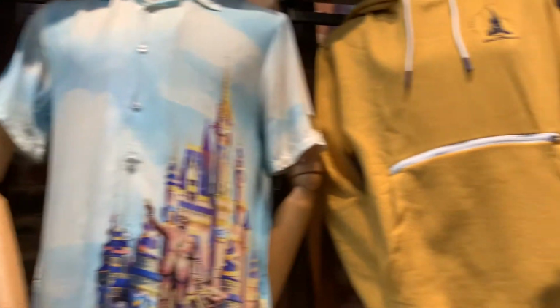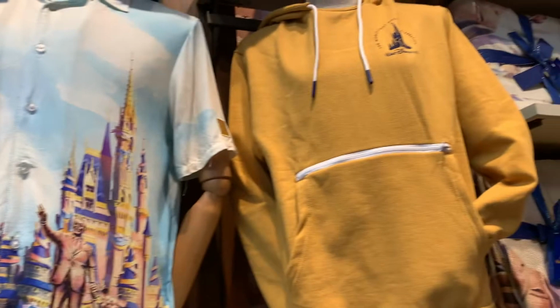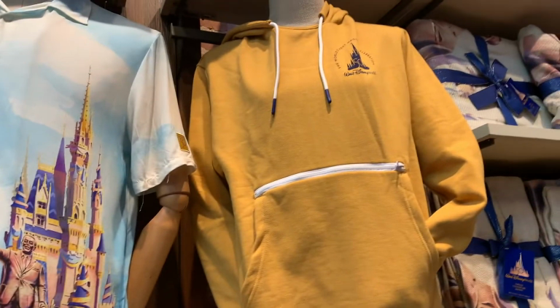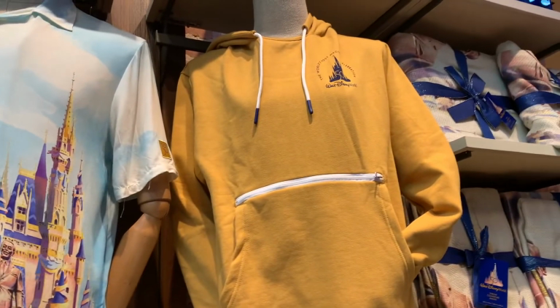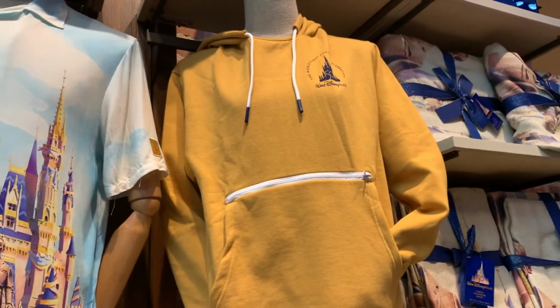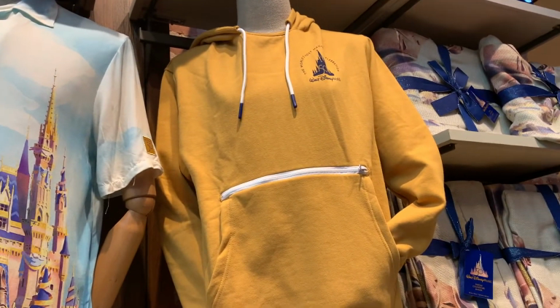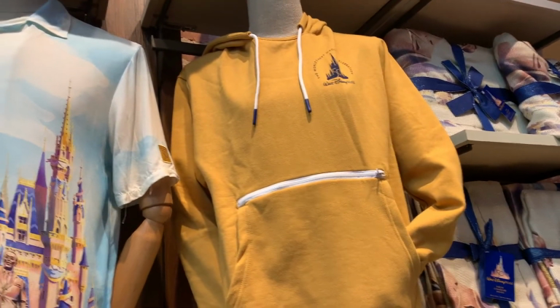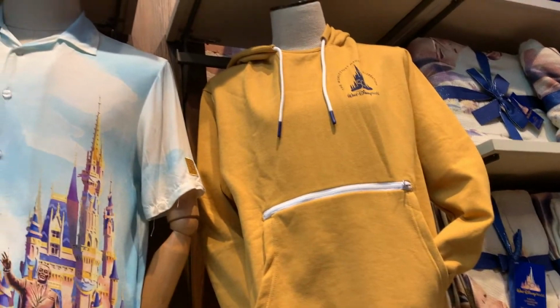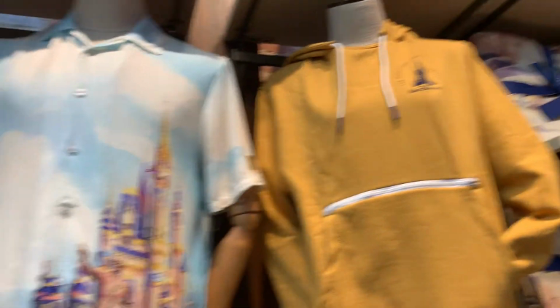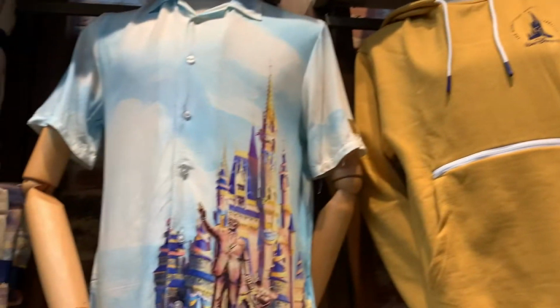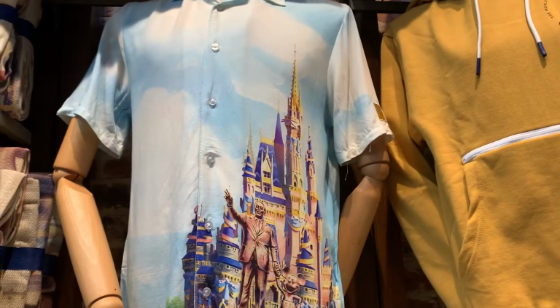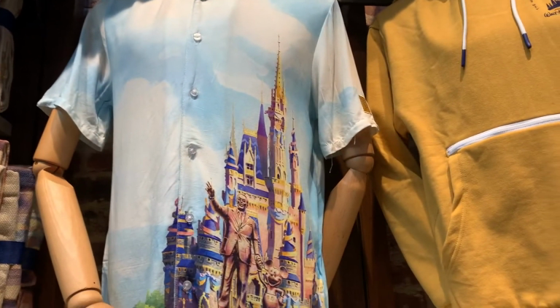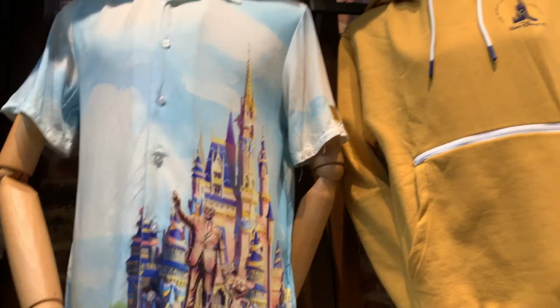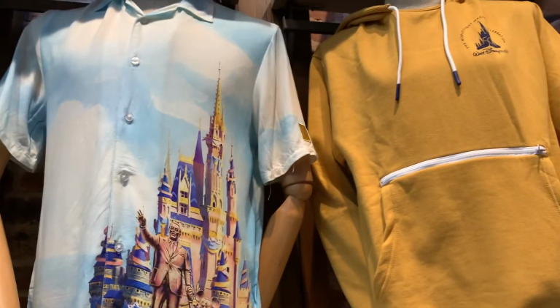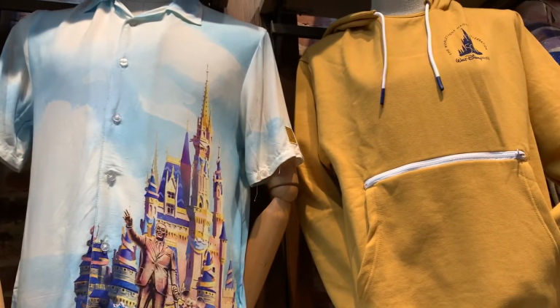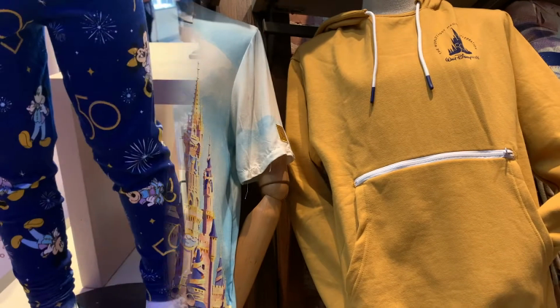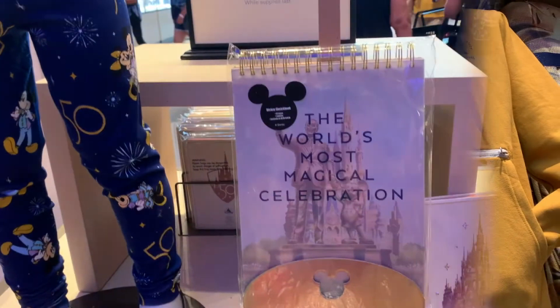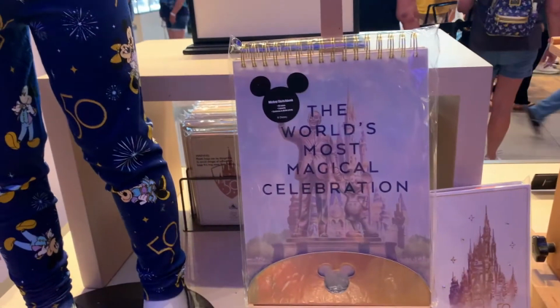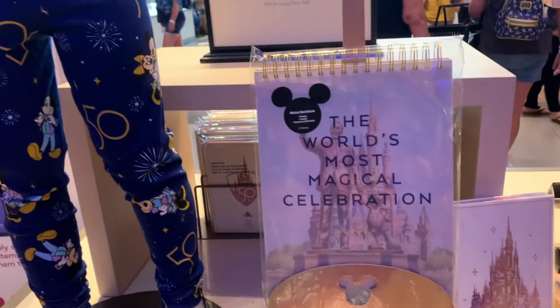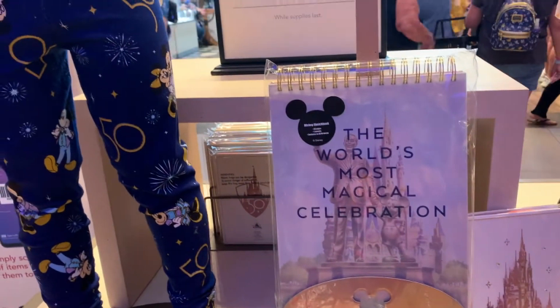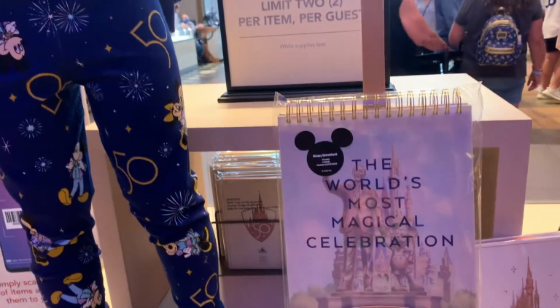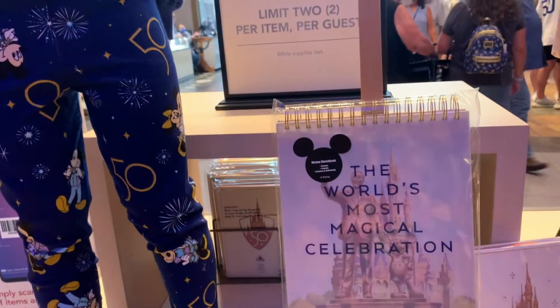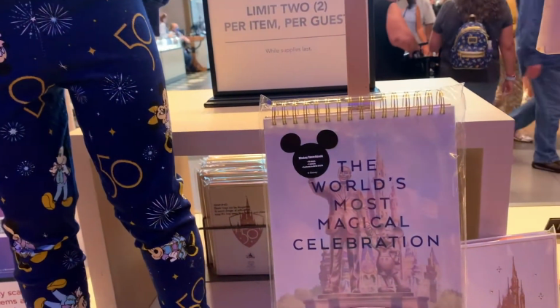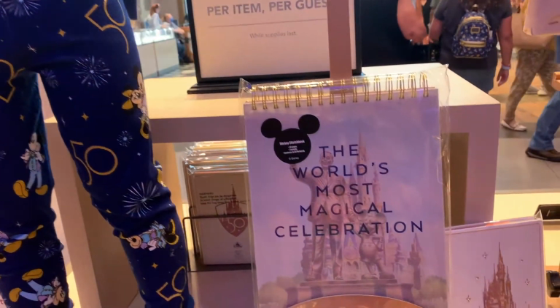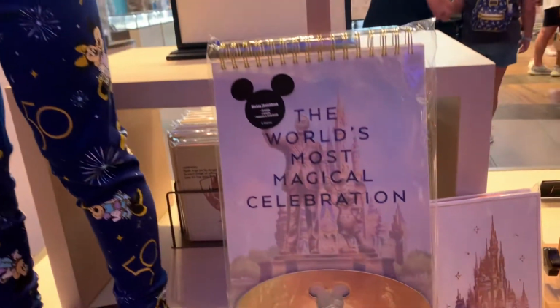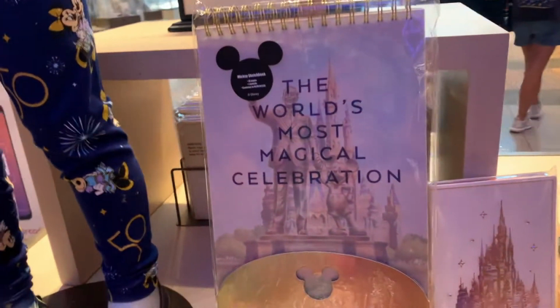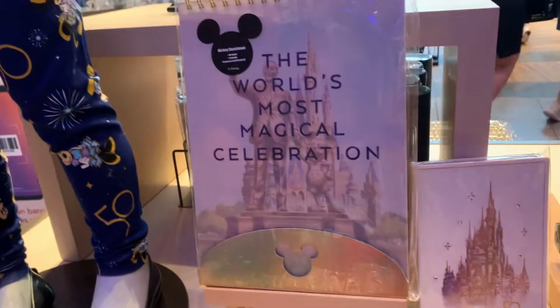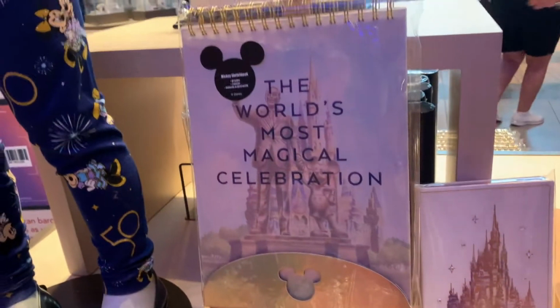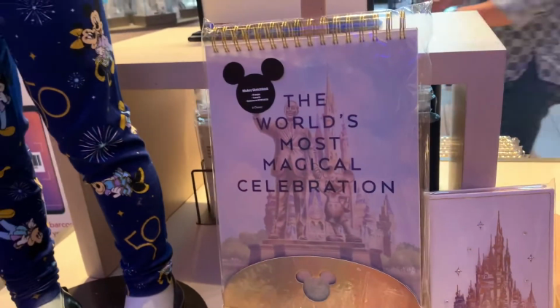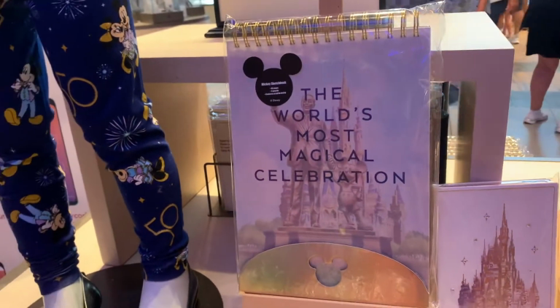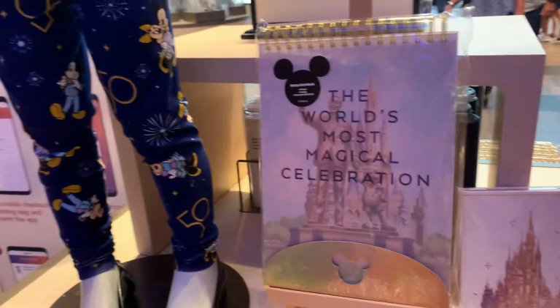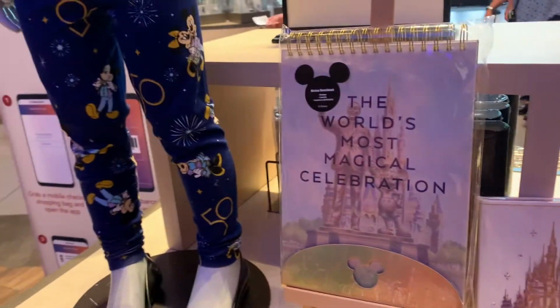These look new to me. I don't remember seeing those before. So this is a Mickey sketchbook. How much is that? I don't remember seeing that before.